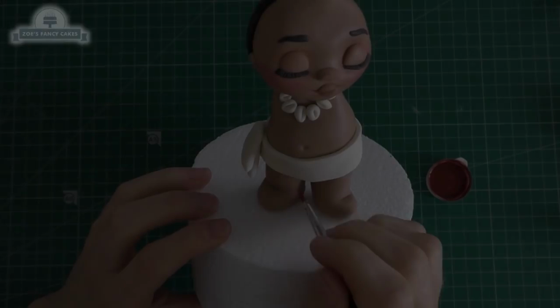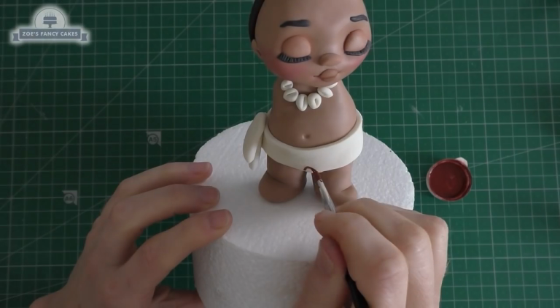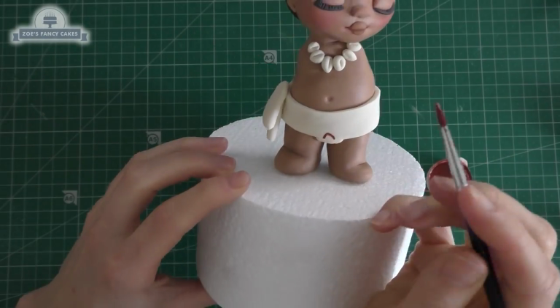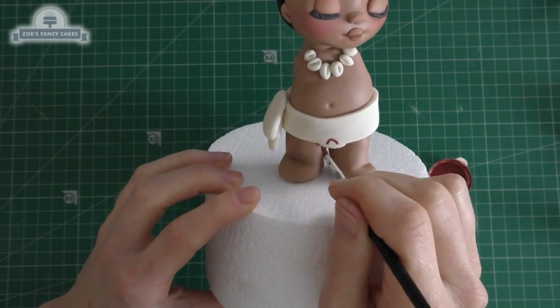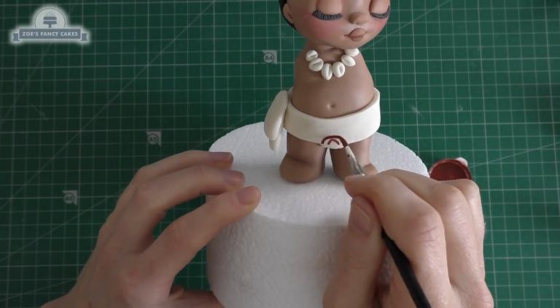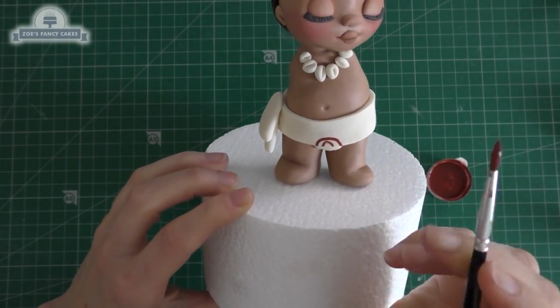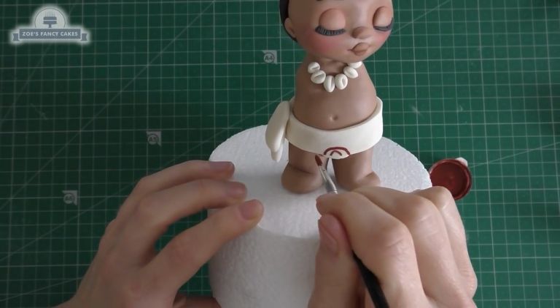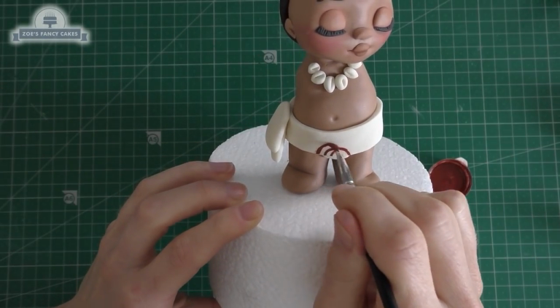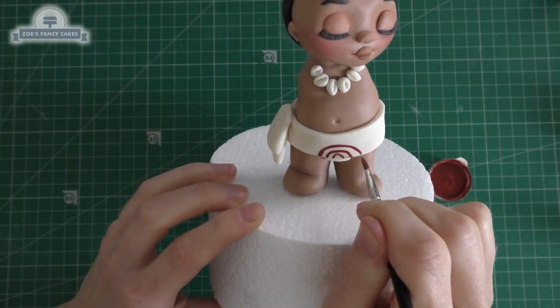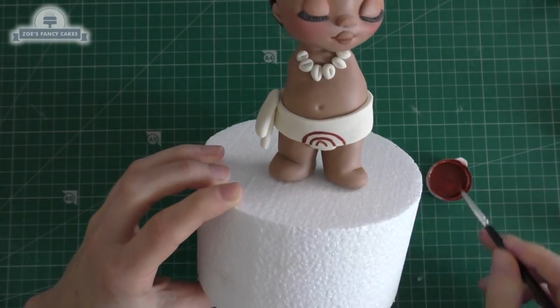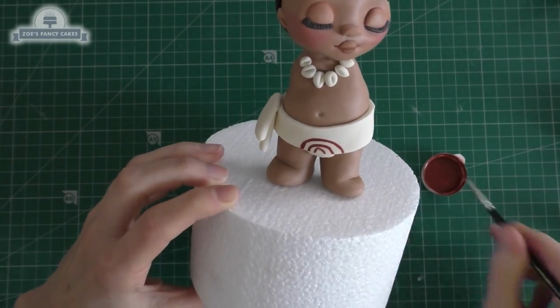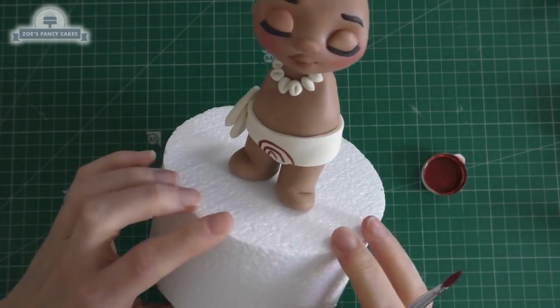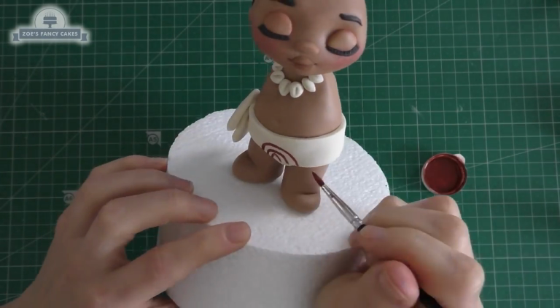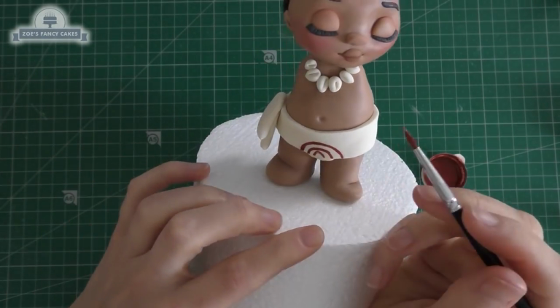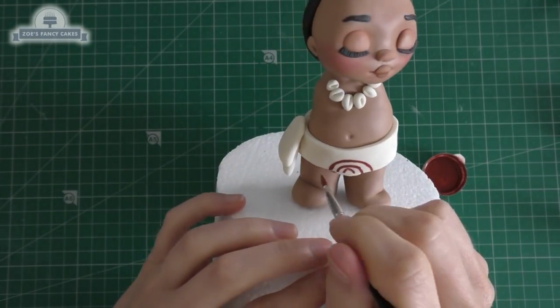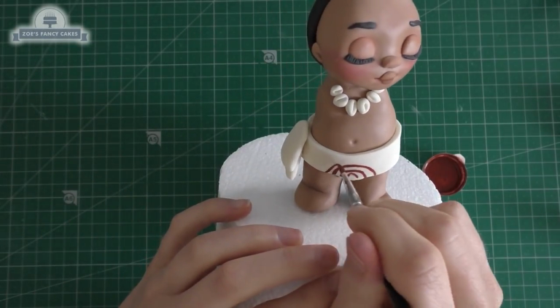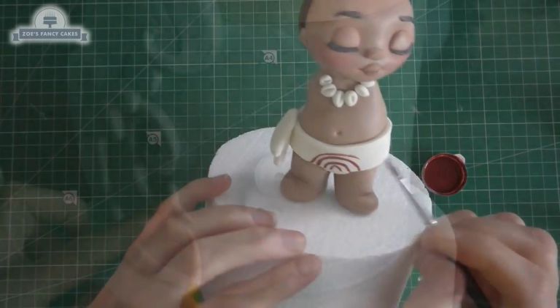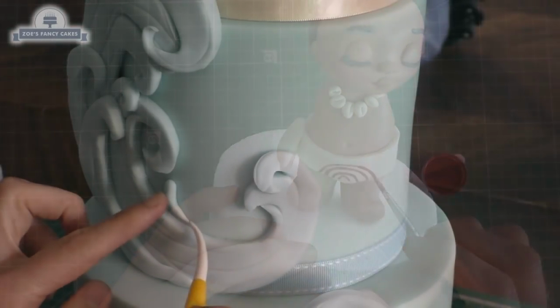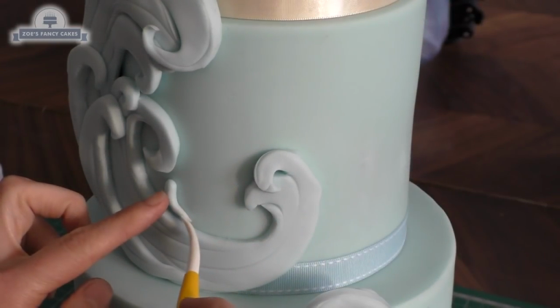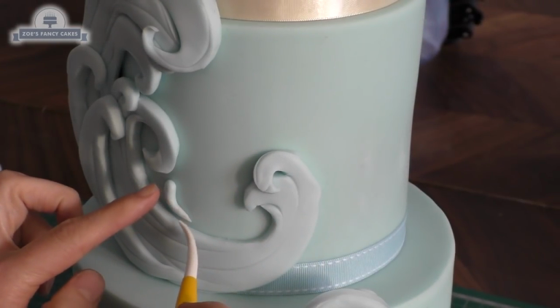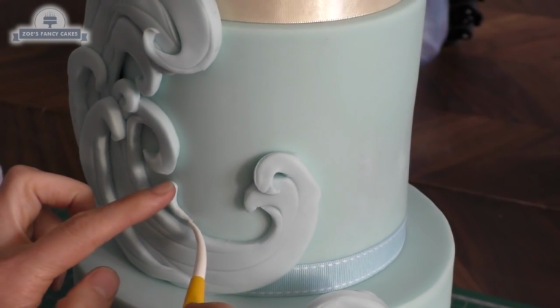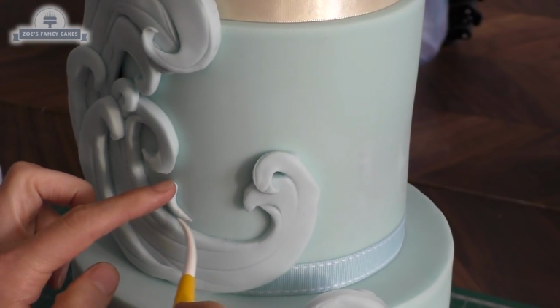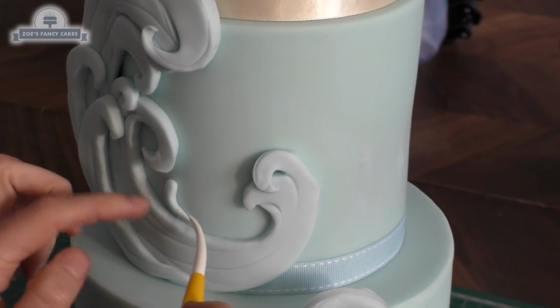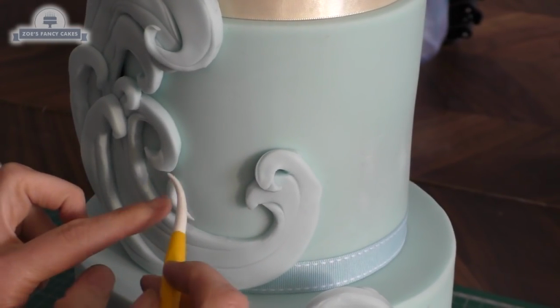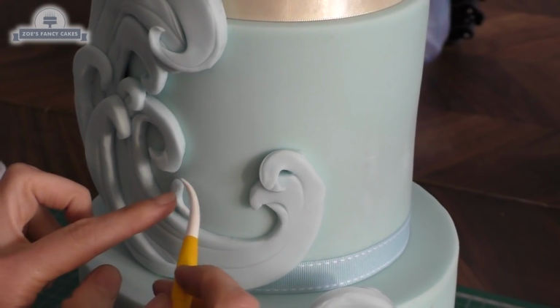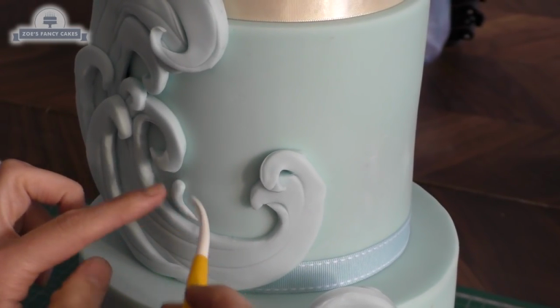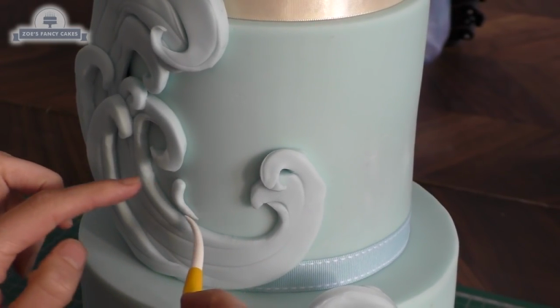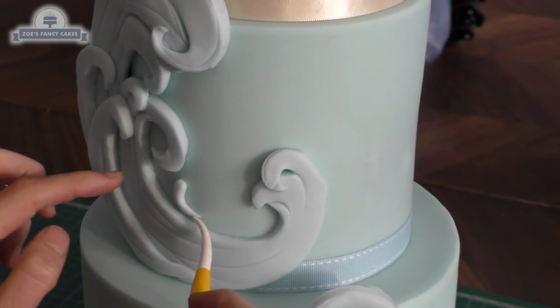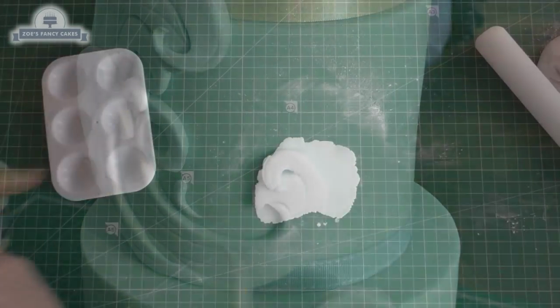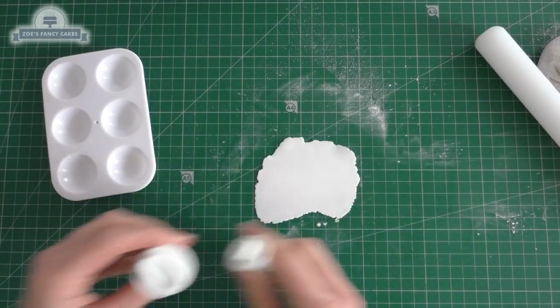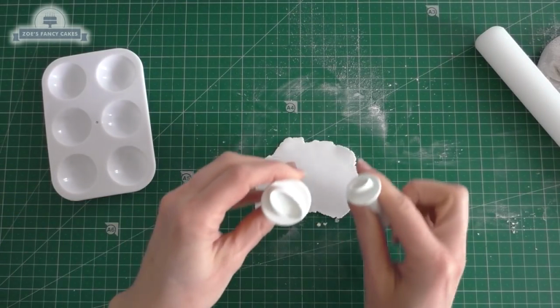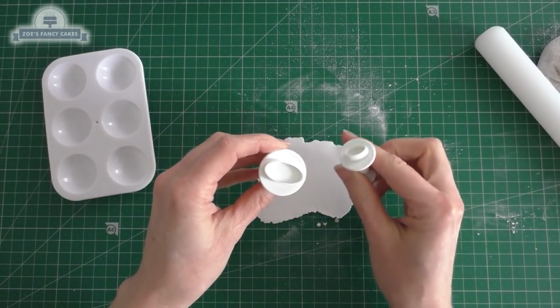Hi guys, in this video we're going to be making a little baby Moana cake topper and I'll show you a little bit of how to decorate a cake to match it. I'm going to just prep by making some little flowers ready to put on my cake, so I'm going to make these first so they have plenty of time to dry.